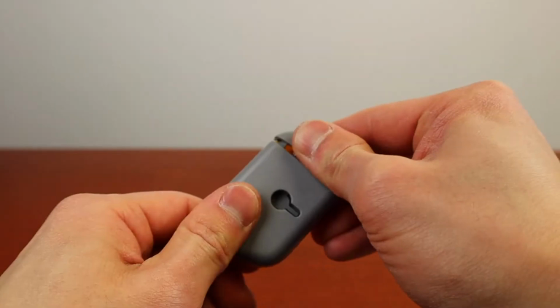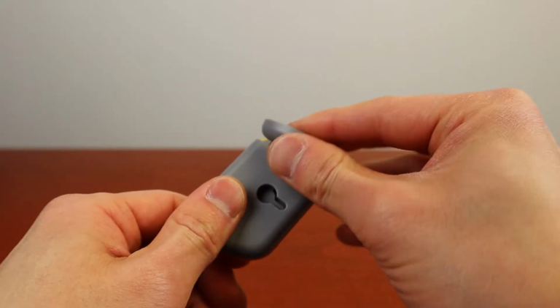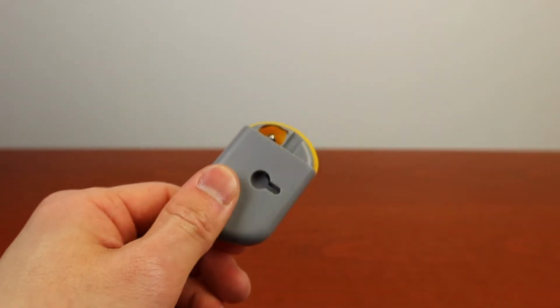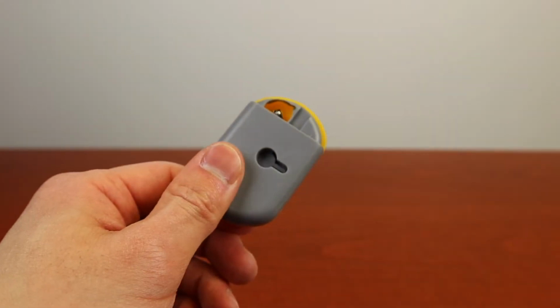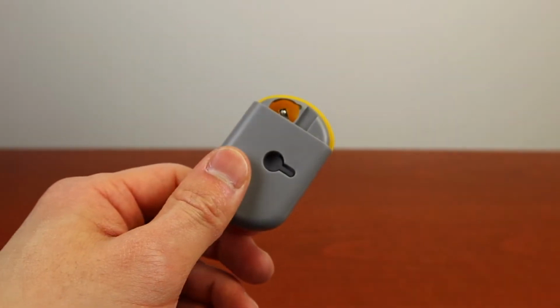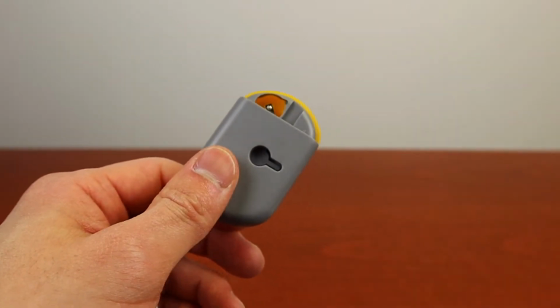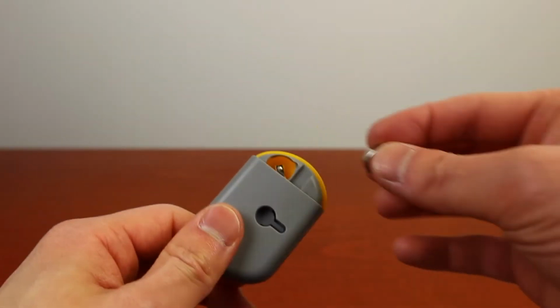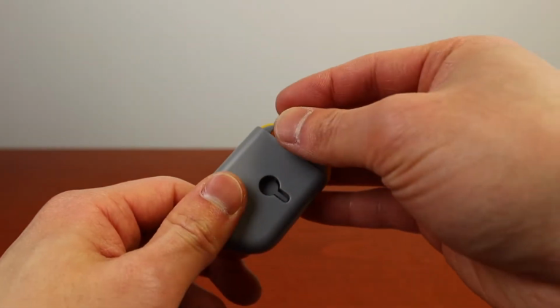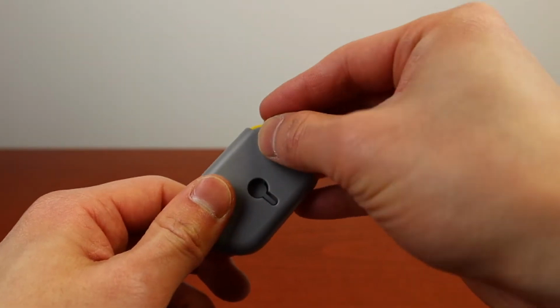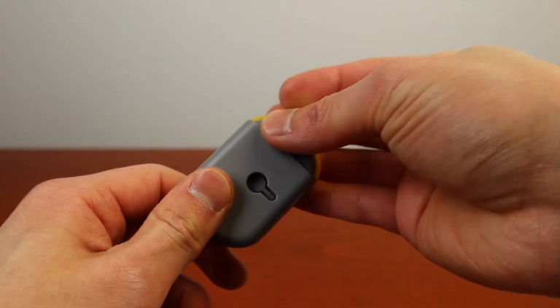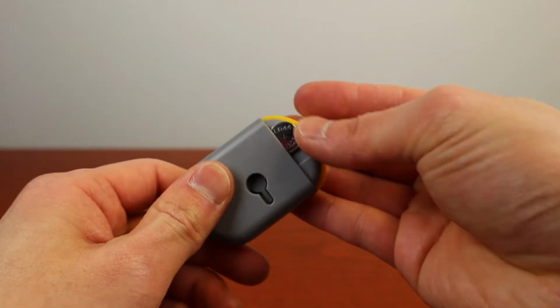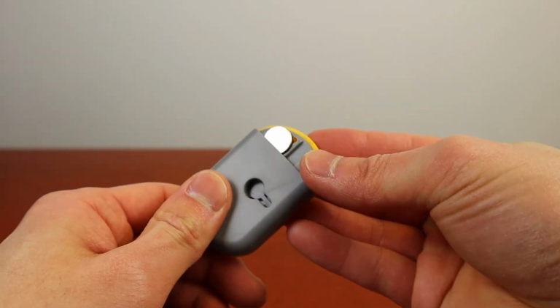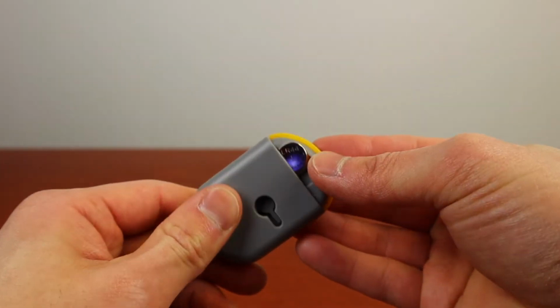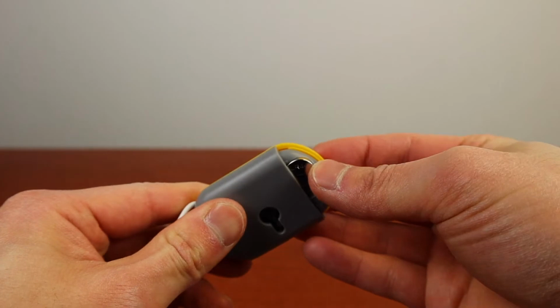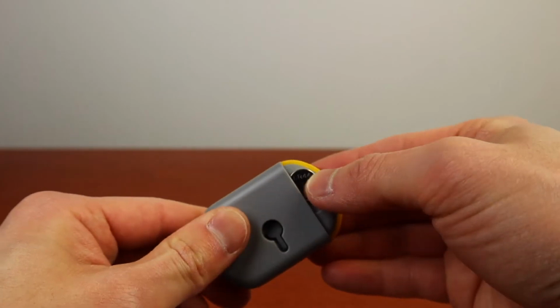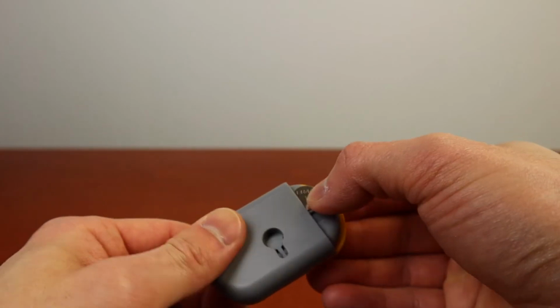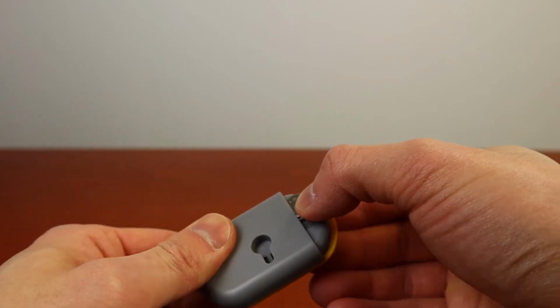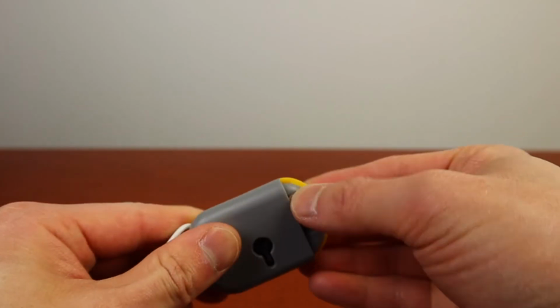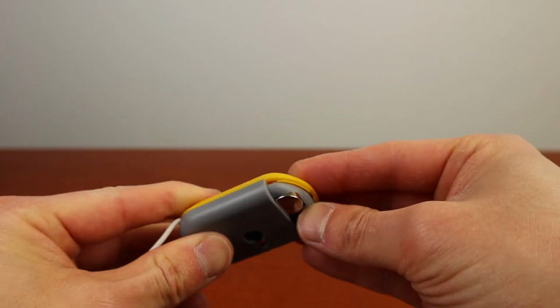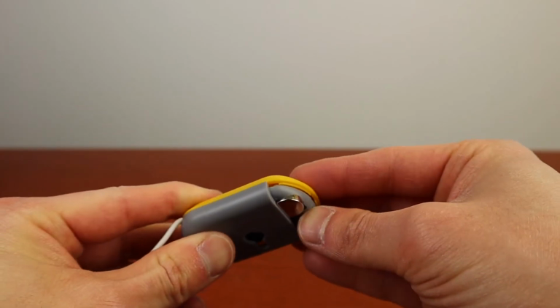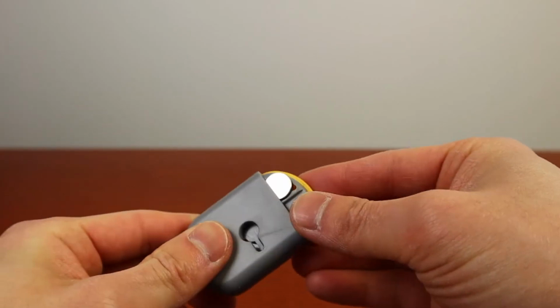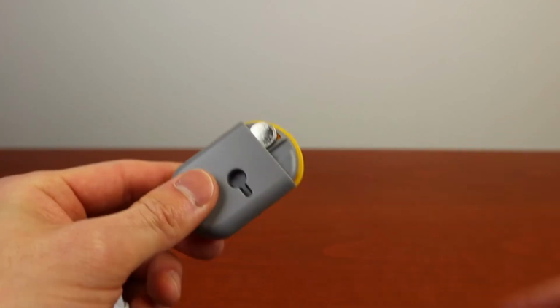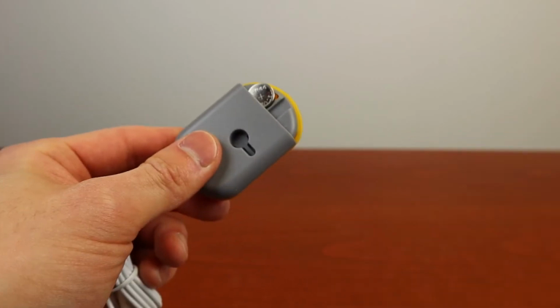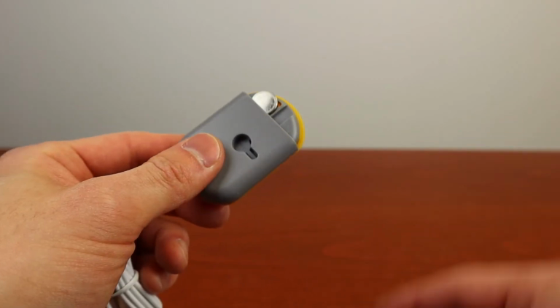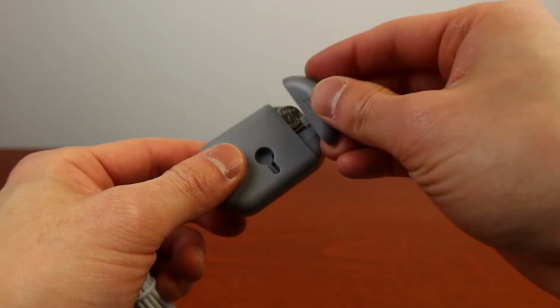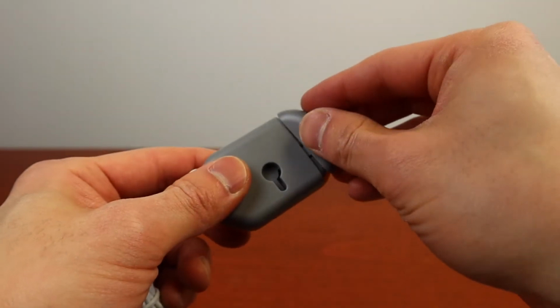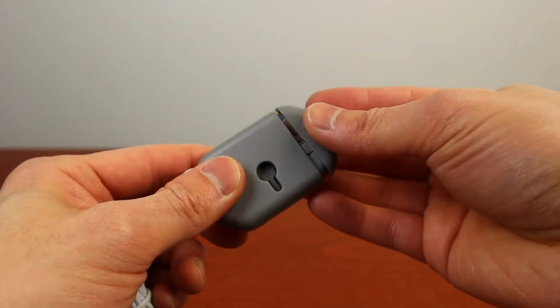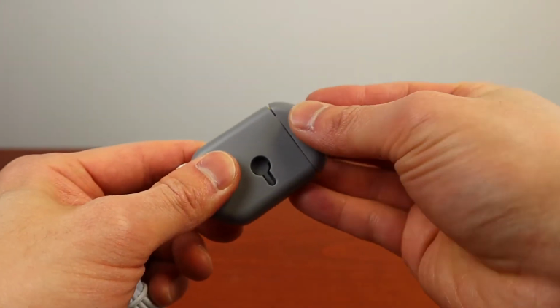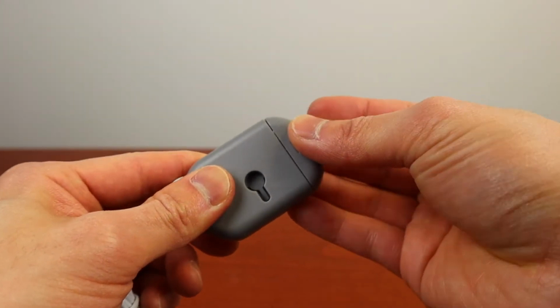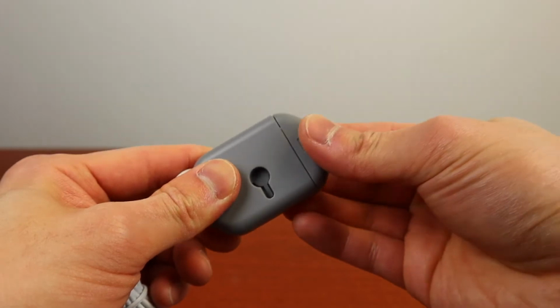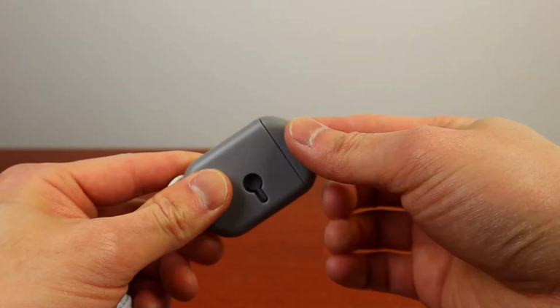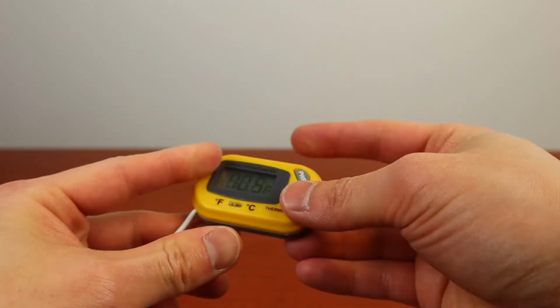Flip it over to the back, pop out the lid, and insert the battery. Put the lid back on and turn over to the front of the thermometer.